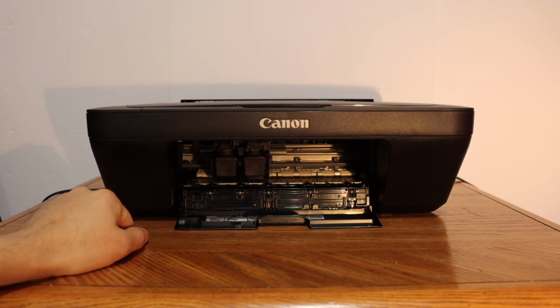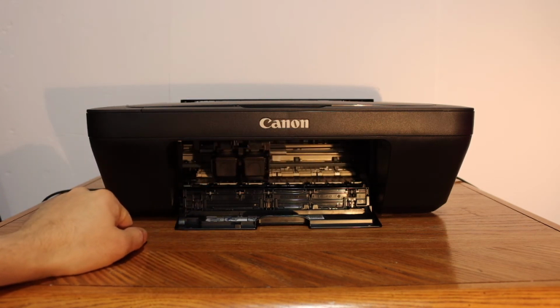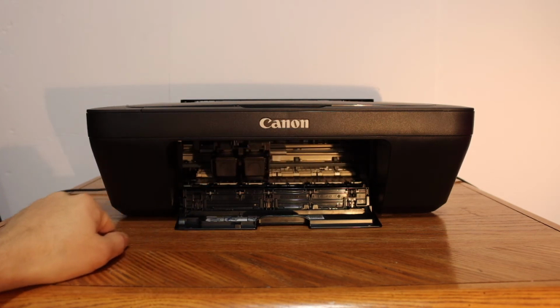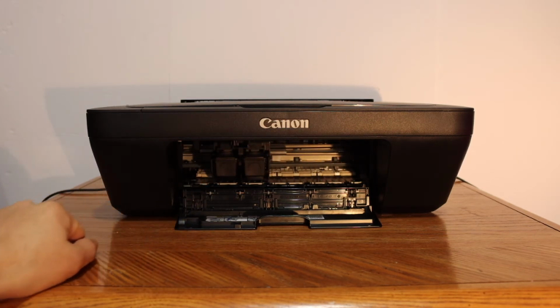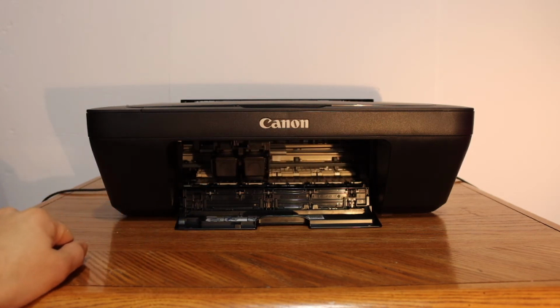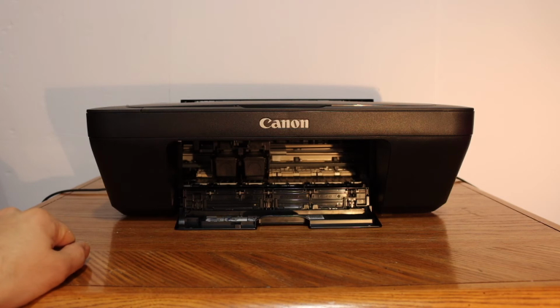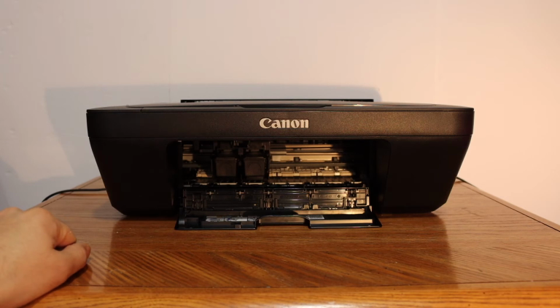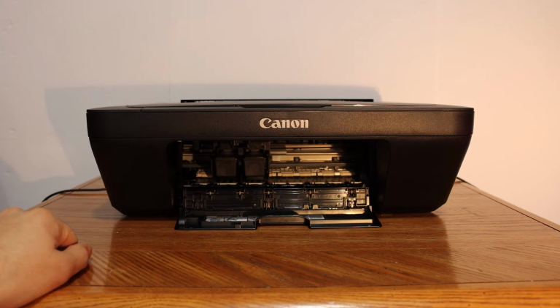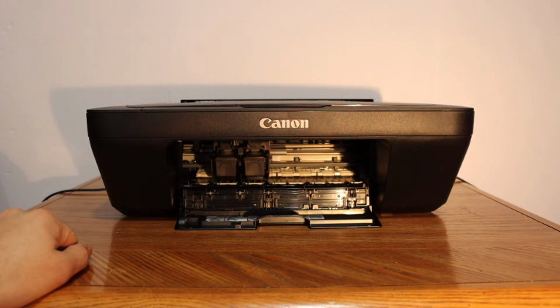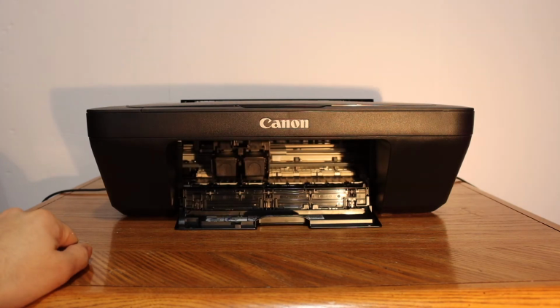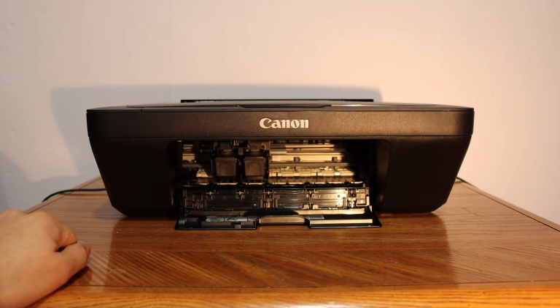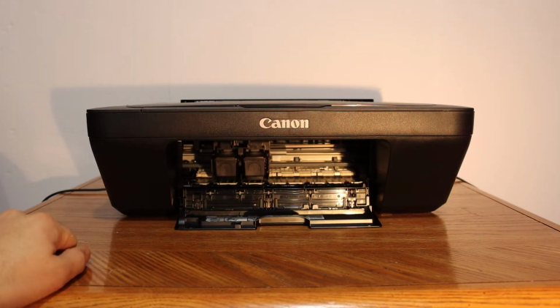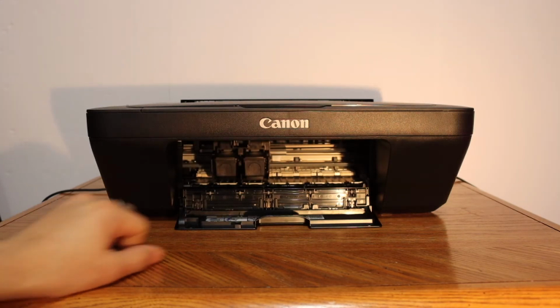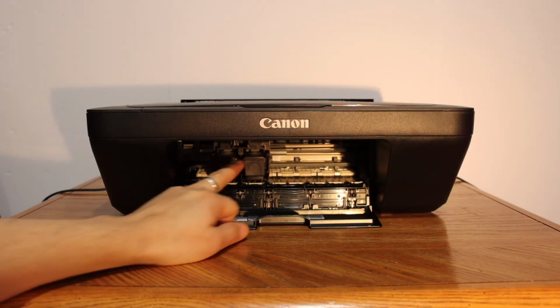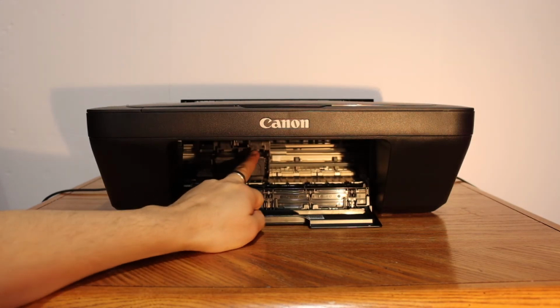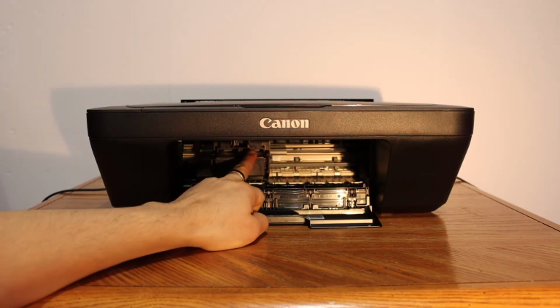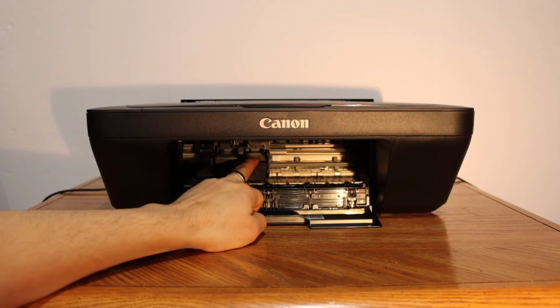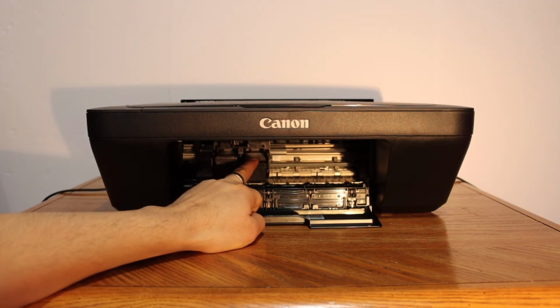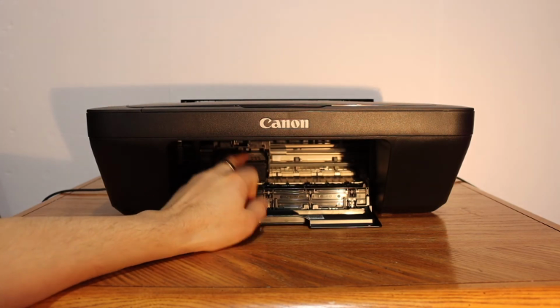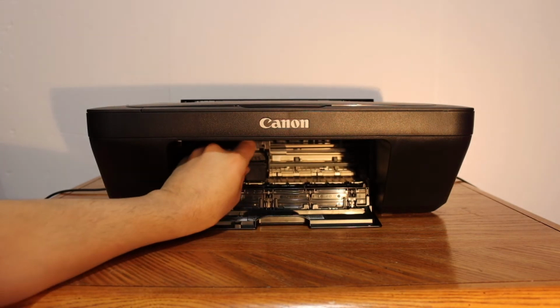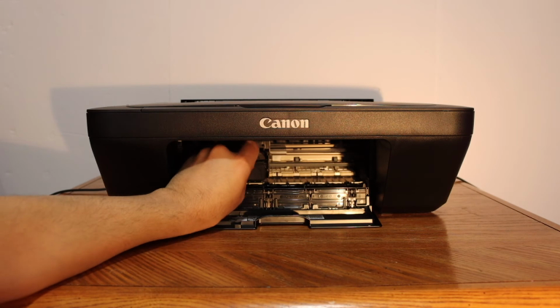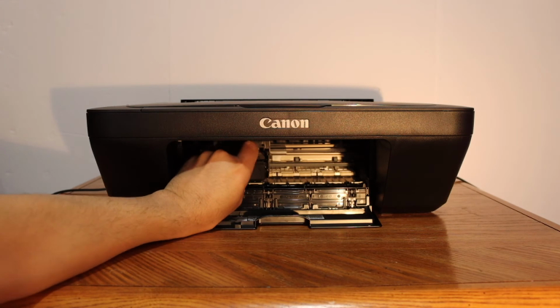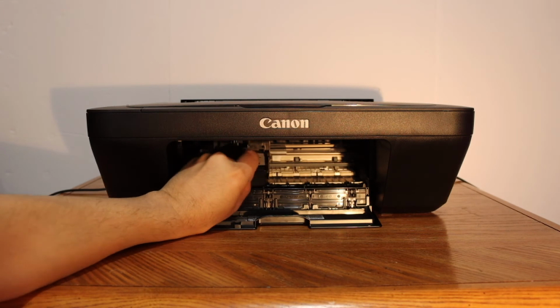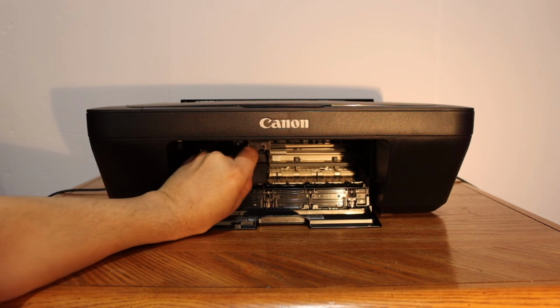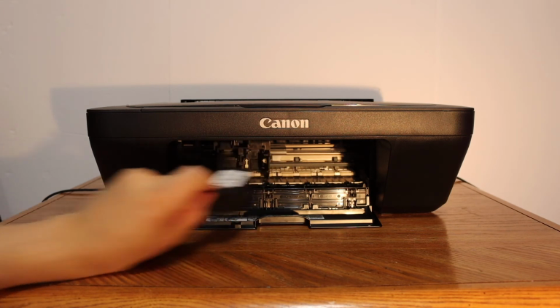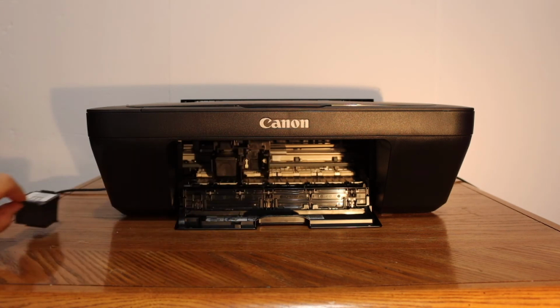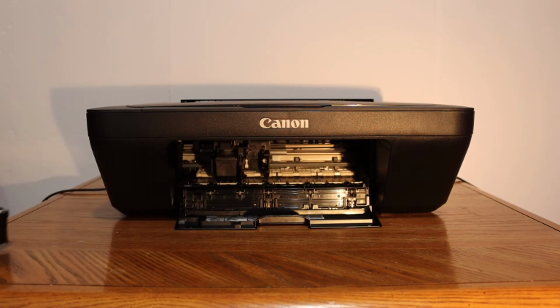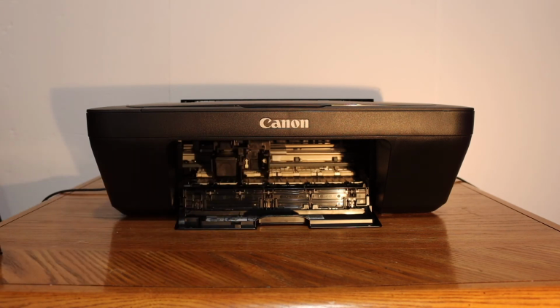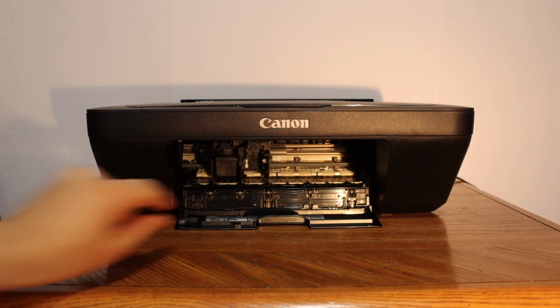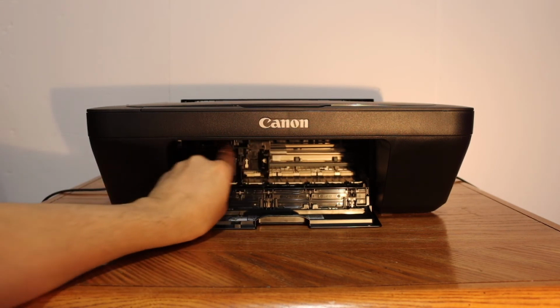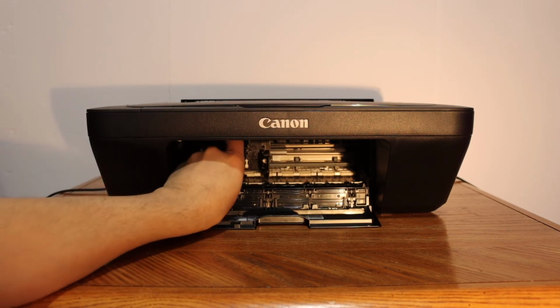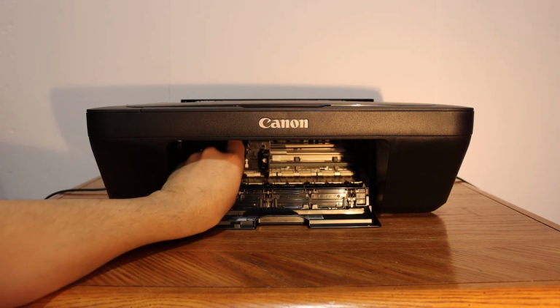Now we have to remove these ink cartridges first. Press the ink cartridge down and take it out. Do it for both ink cartridges.